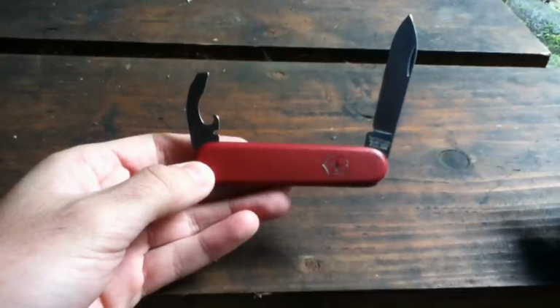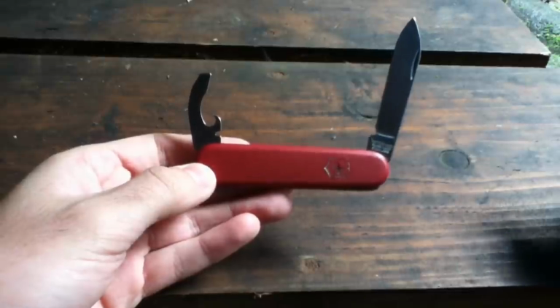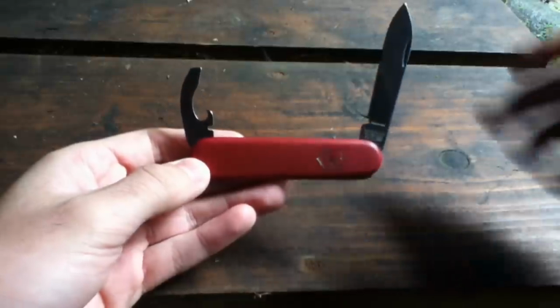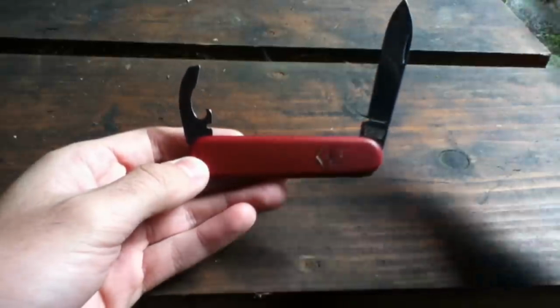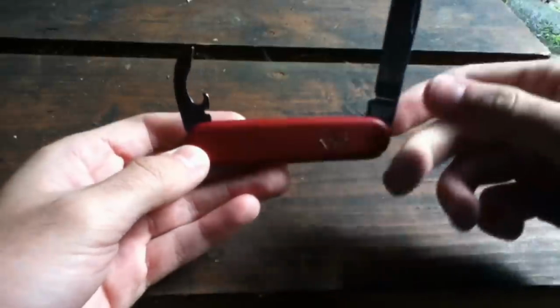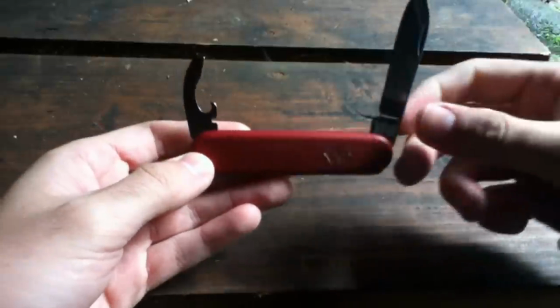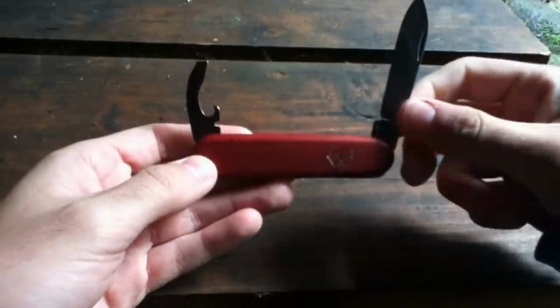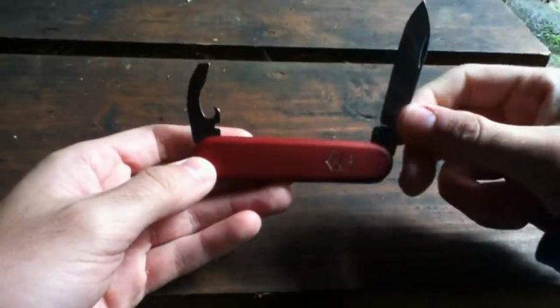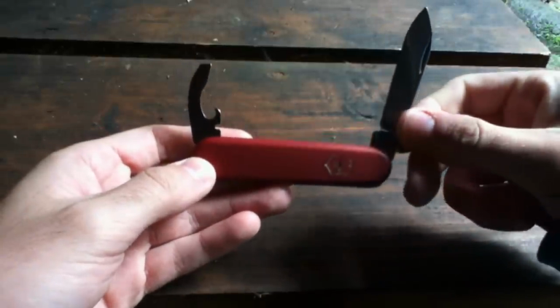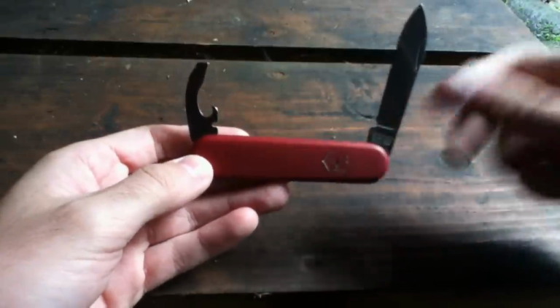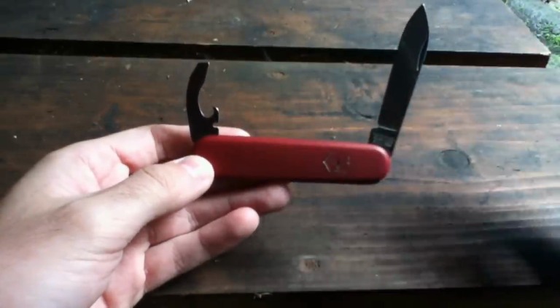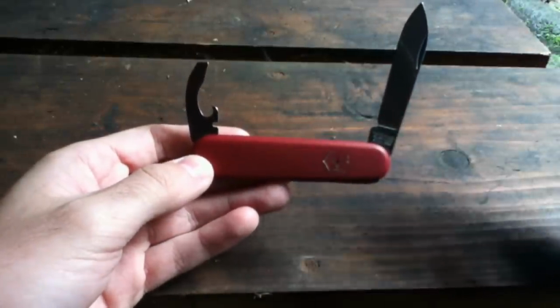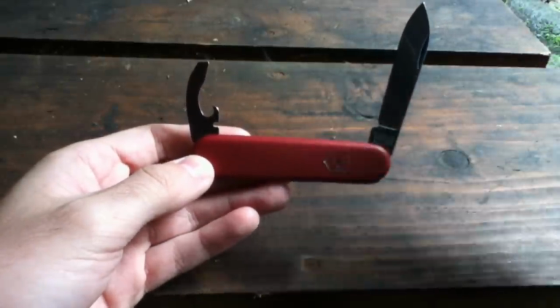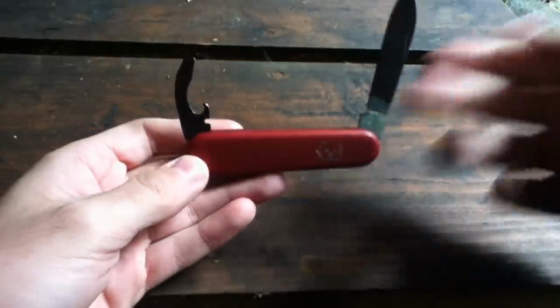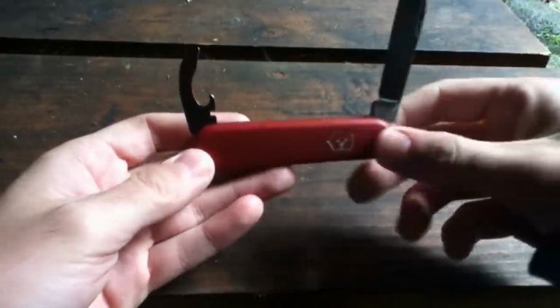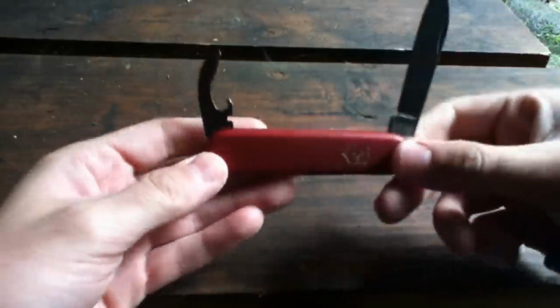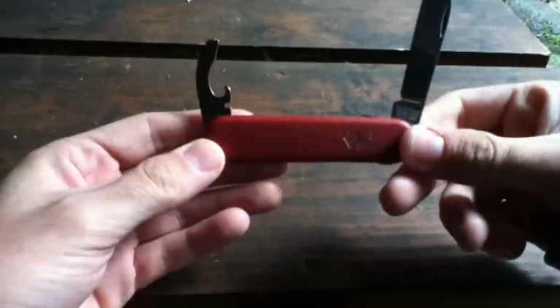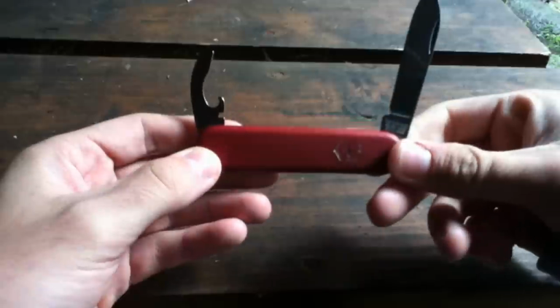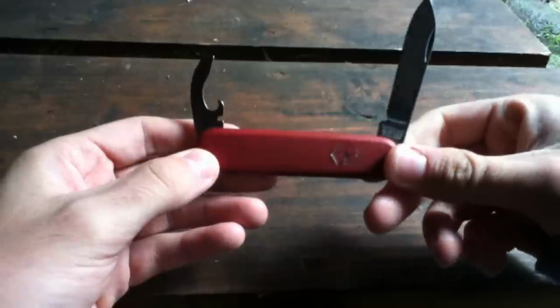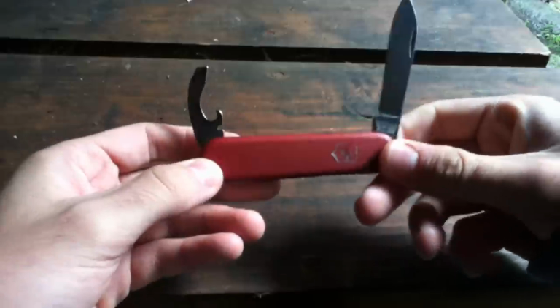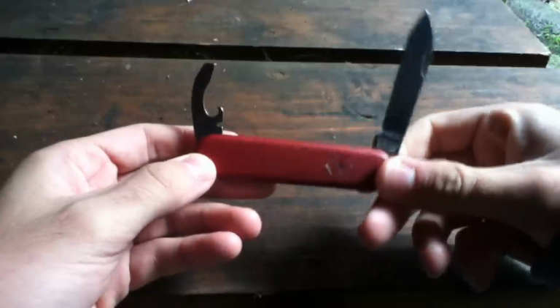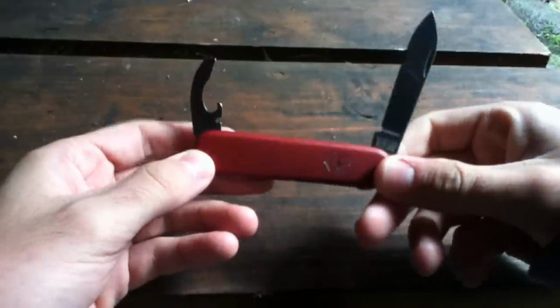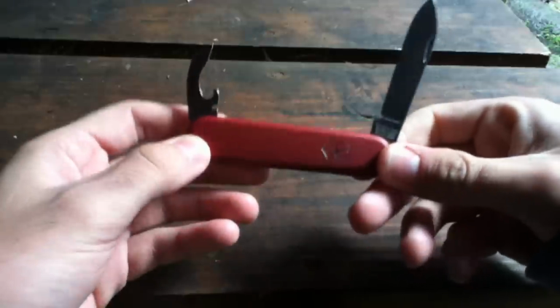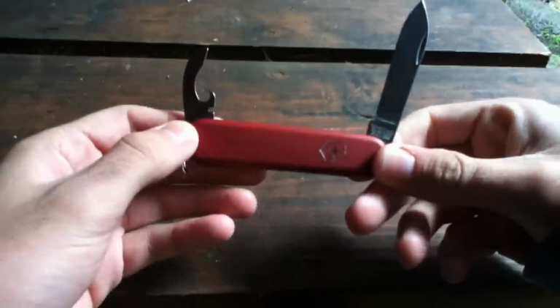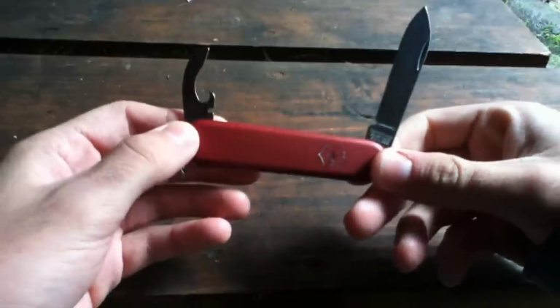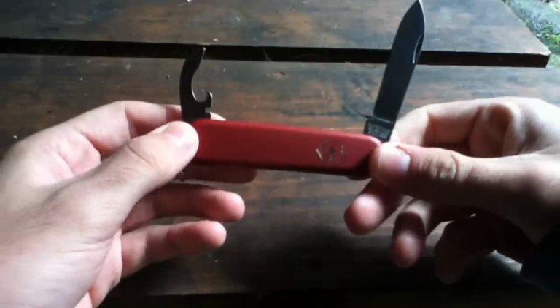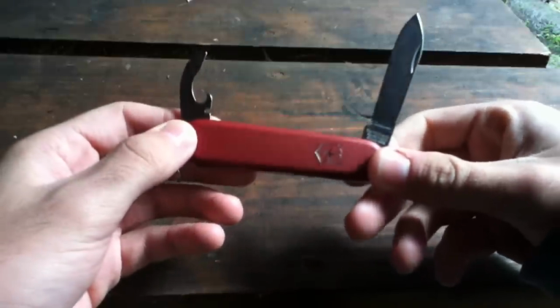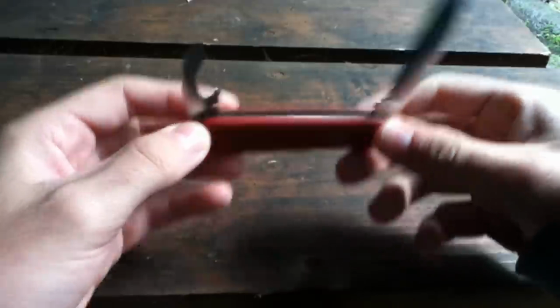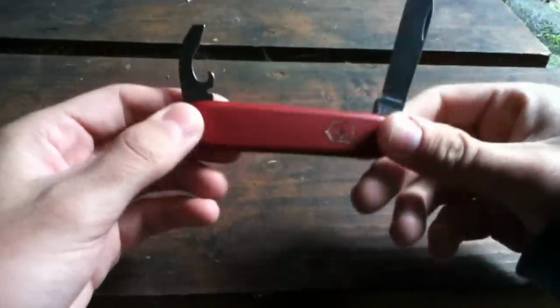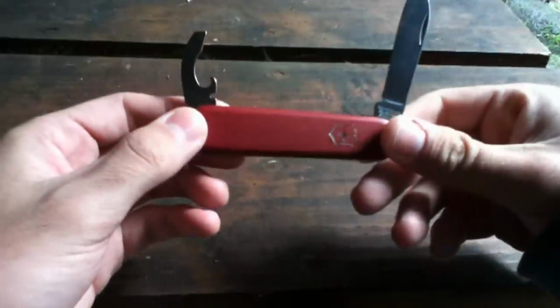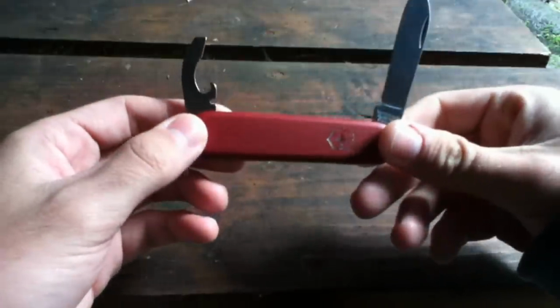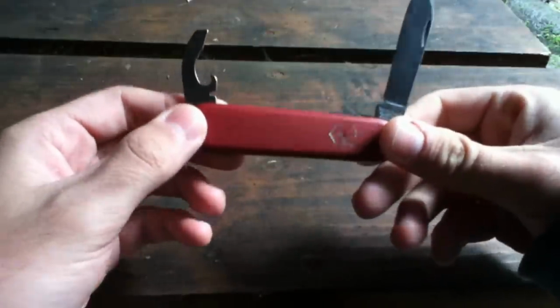Hey guys, I have another review for you and this time it's a knife, a Swiss army knife, the Bantam.